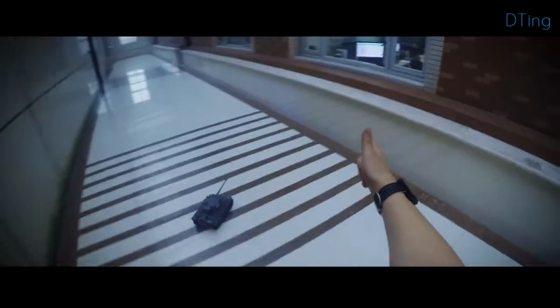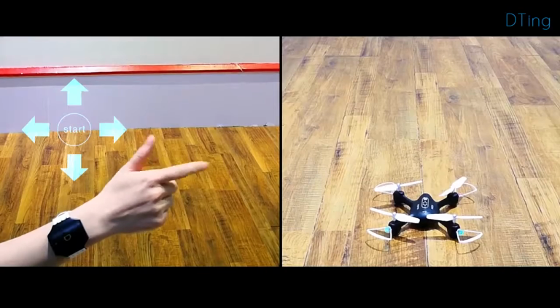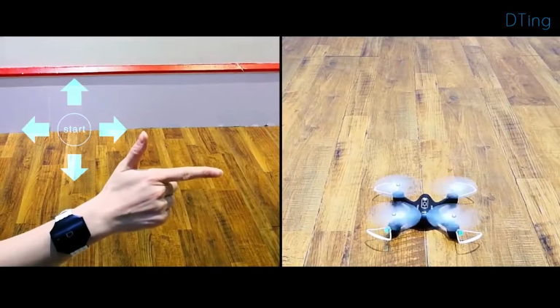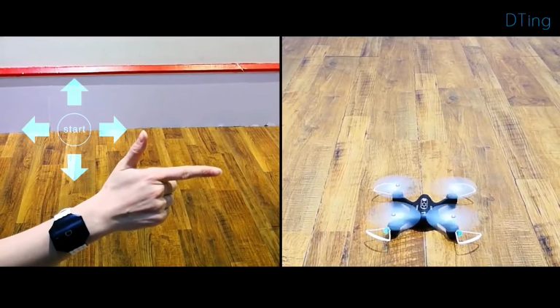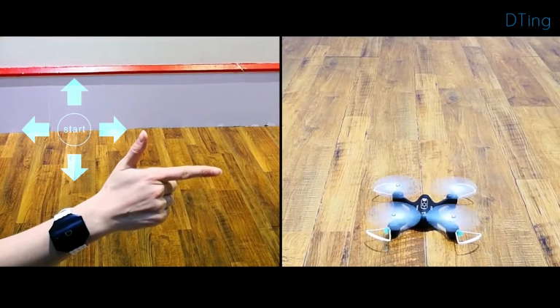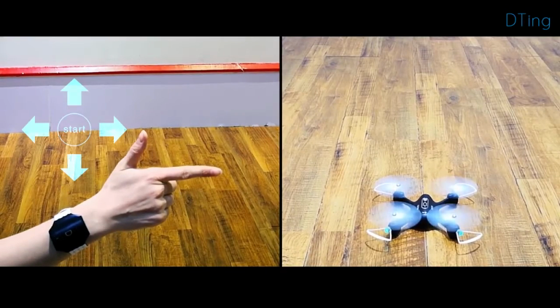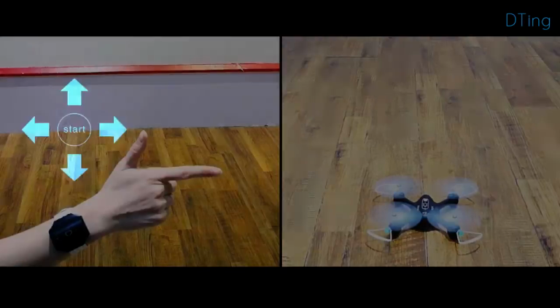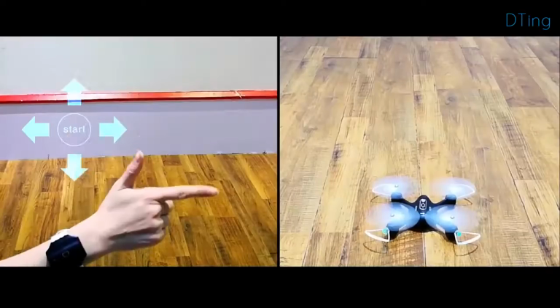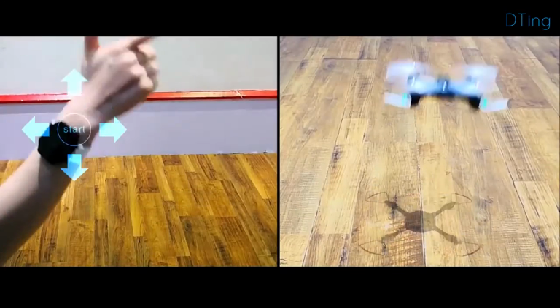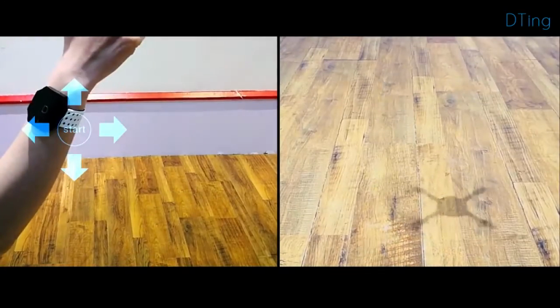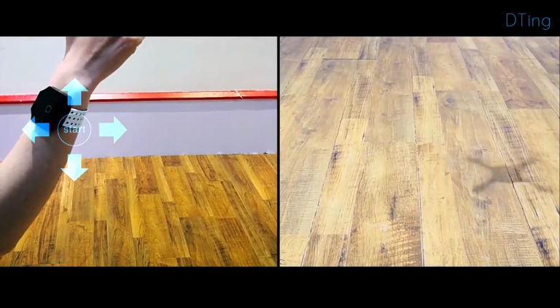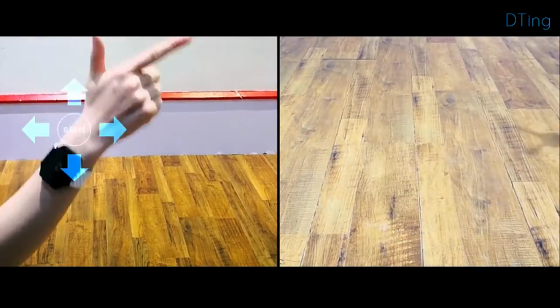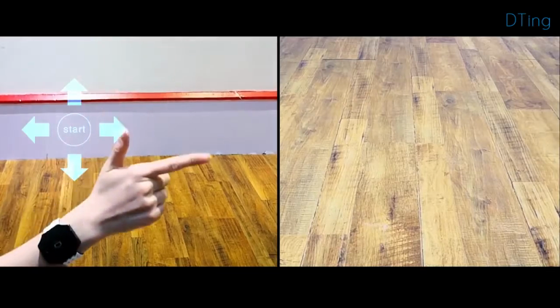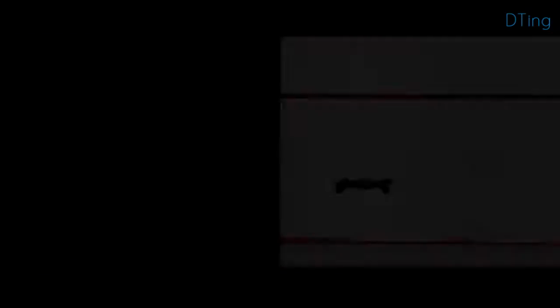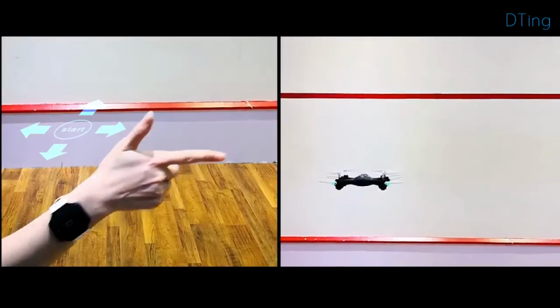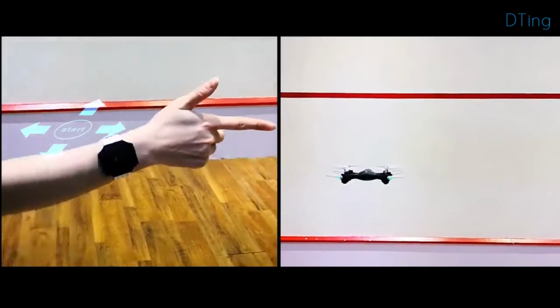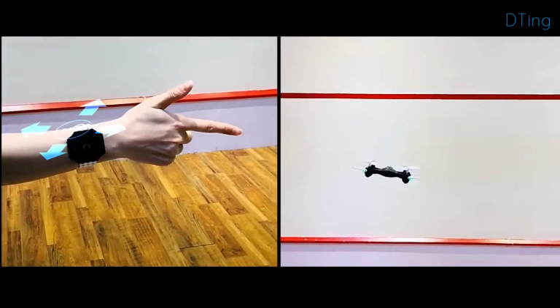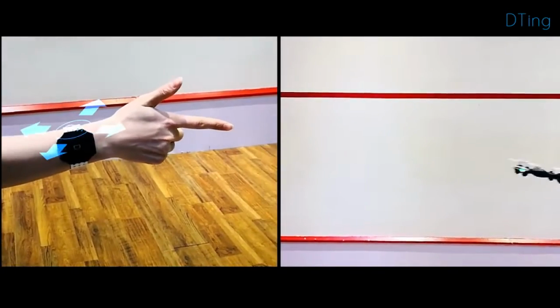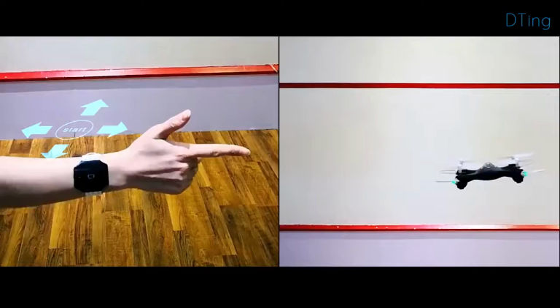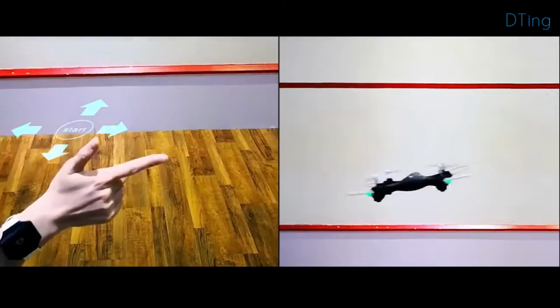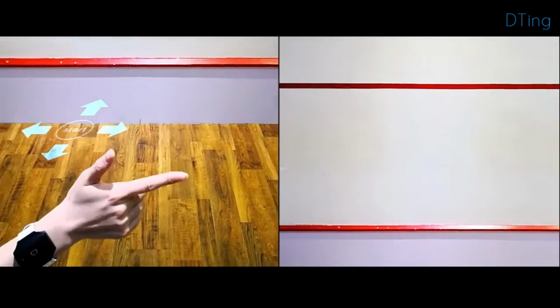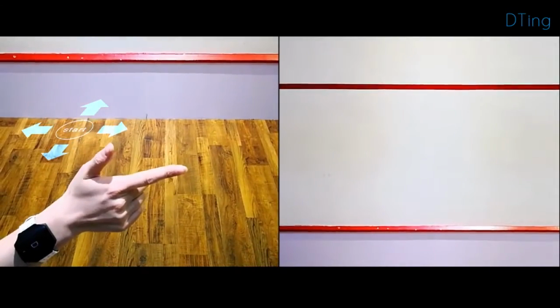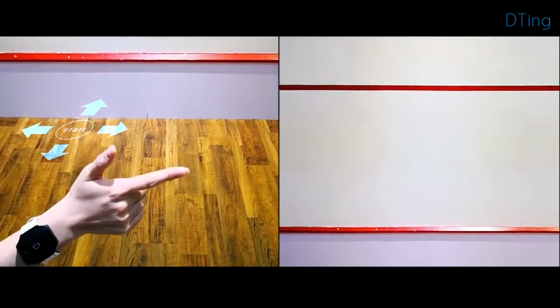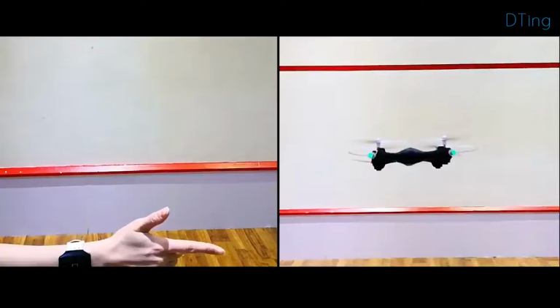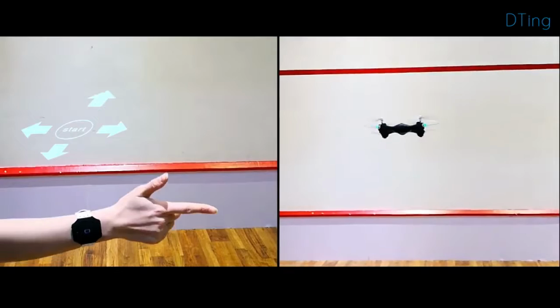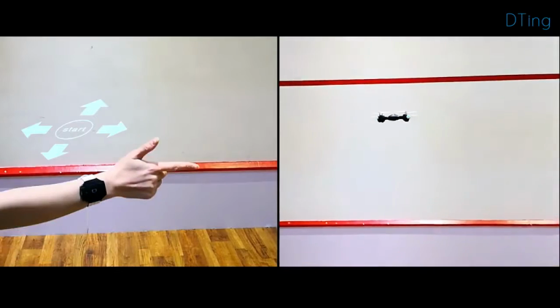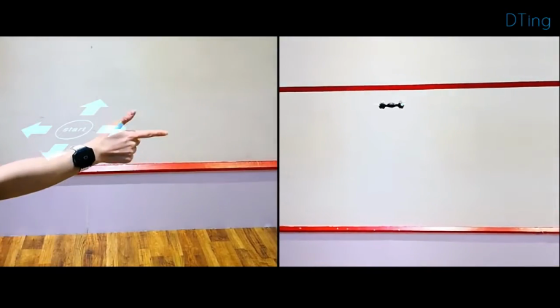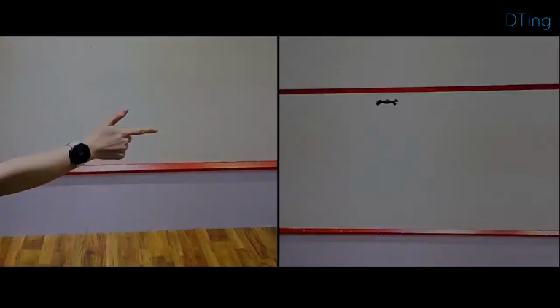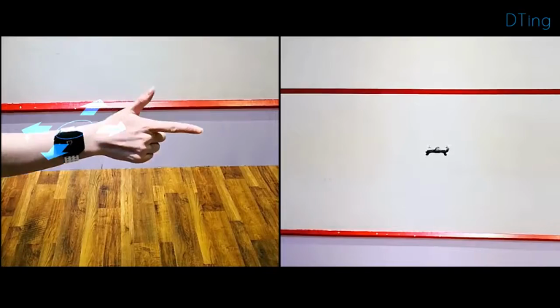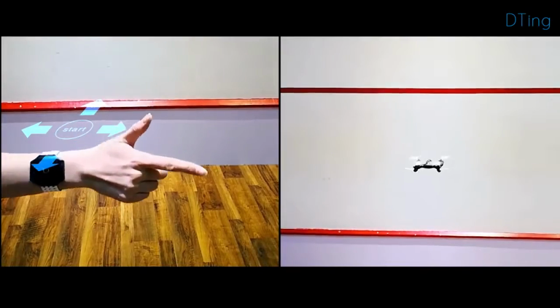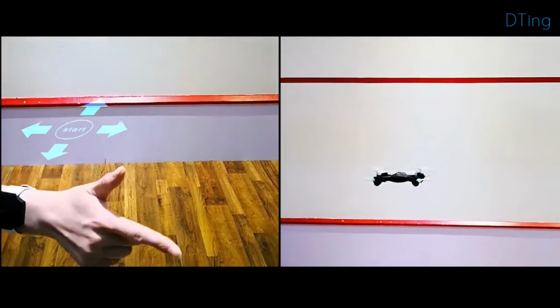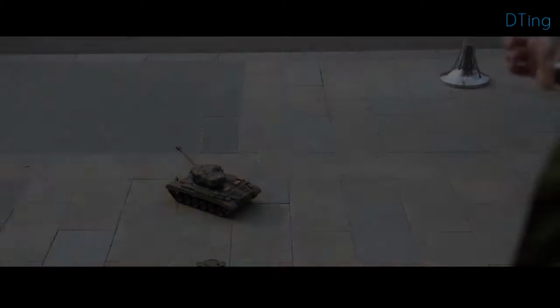After wearing the wristband, post a hand gesture and move your arm. The robot follows your movement and goes to the direction you are pointing at. It takes over all the behavior of robots and toys at your command.